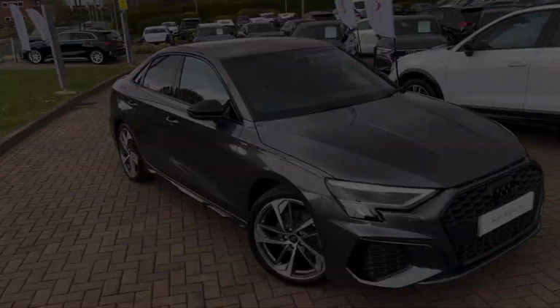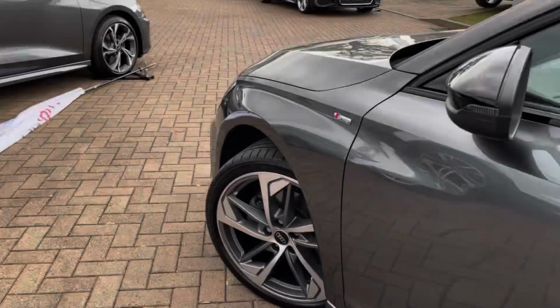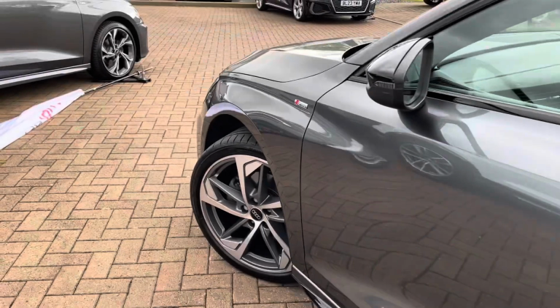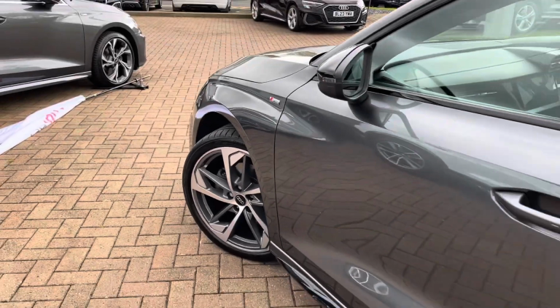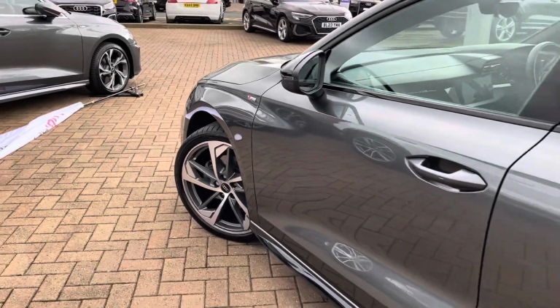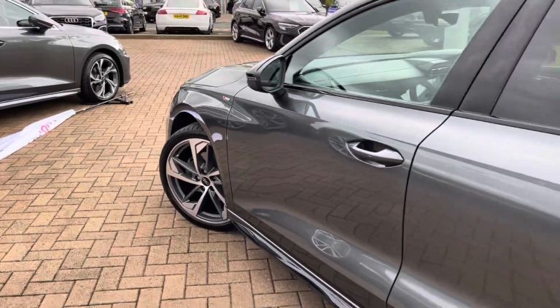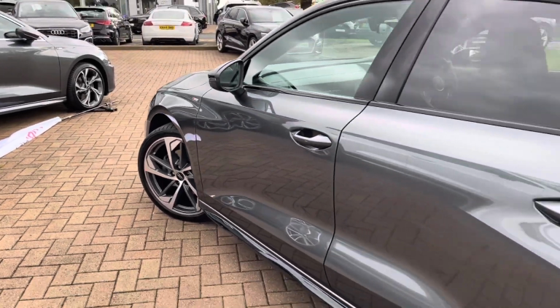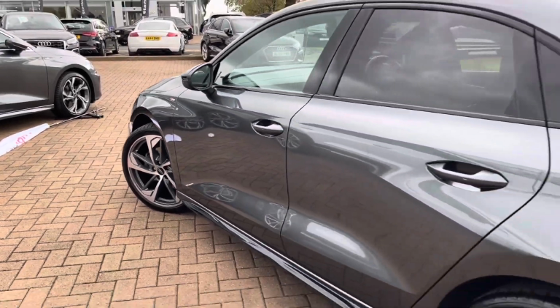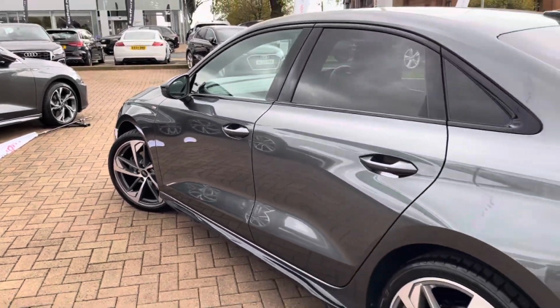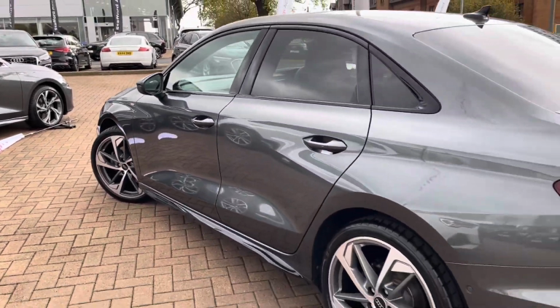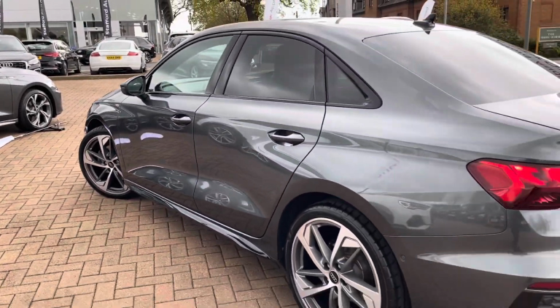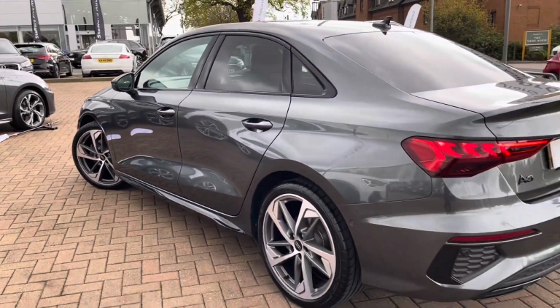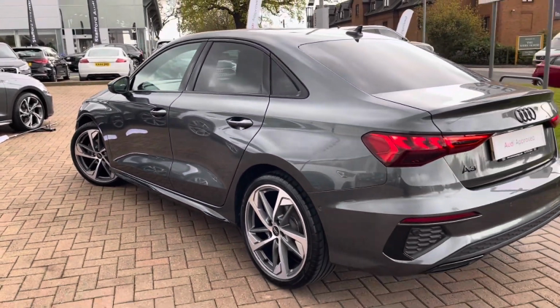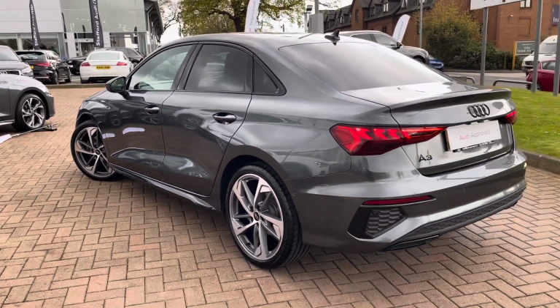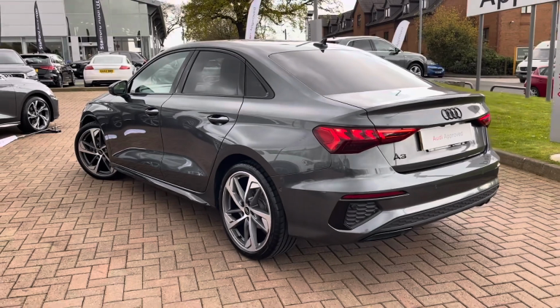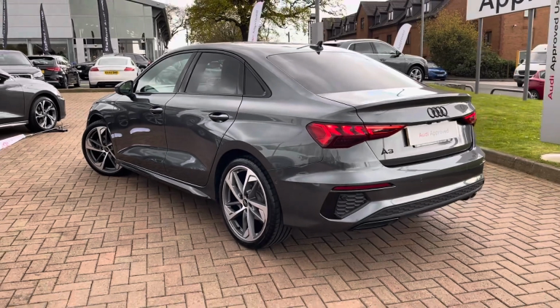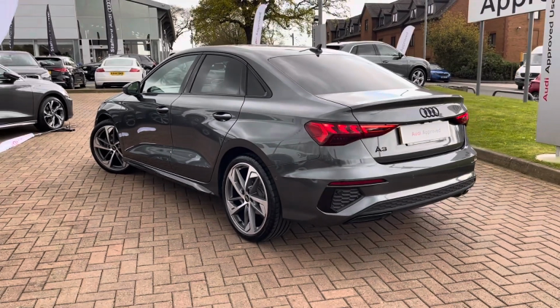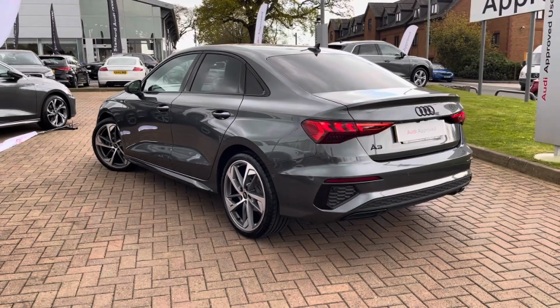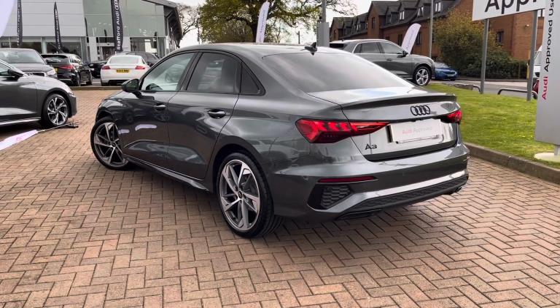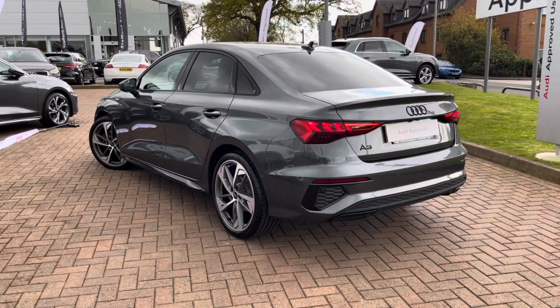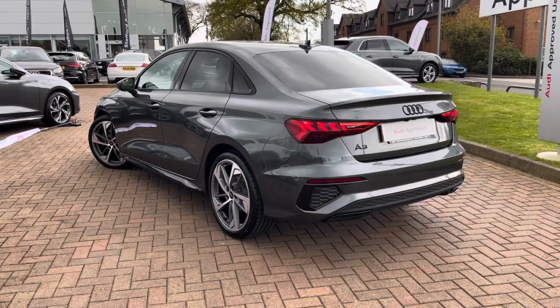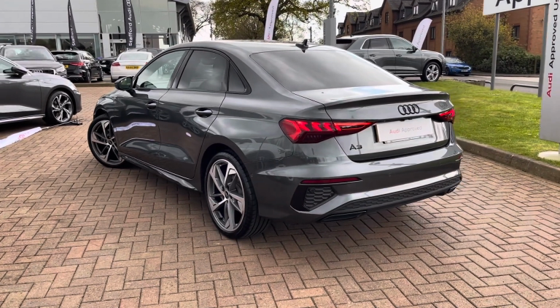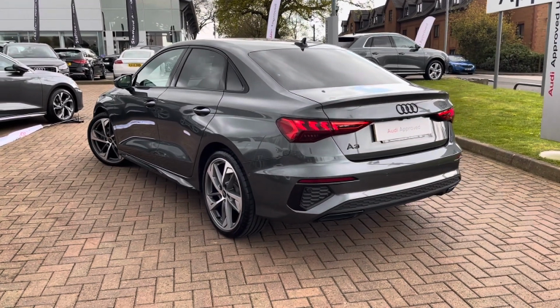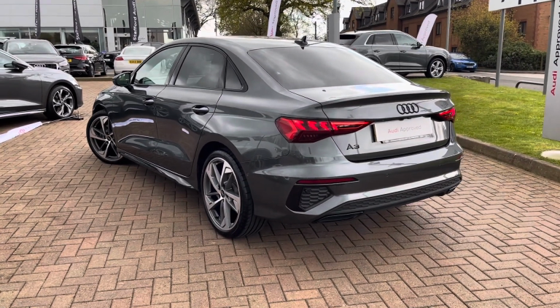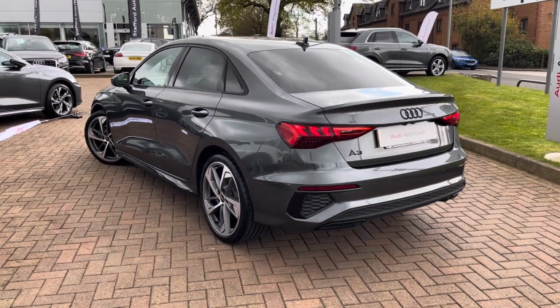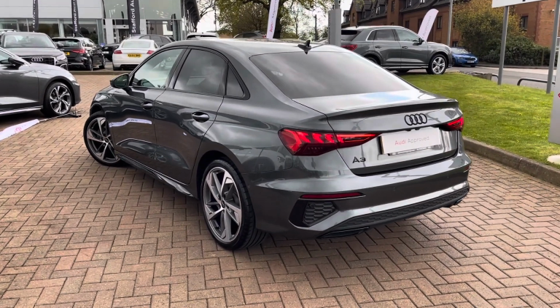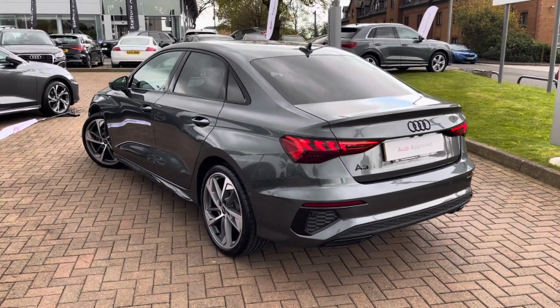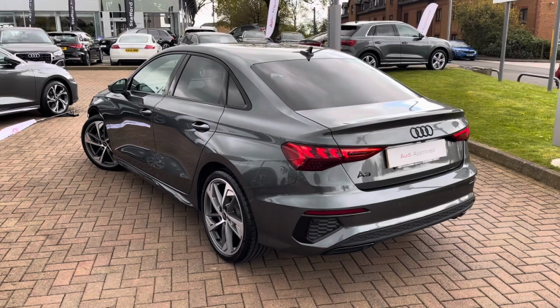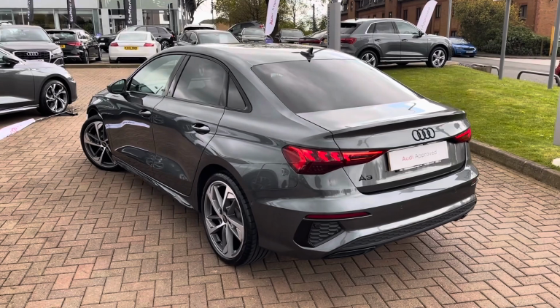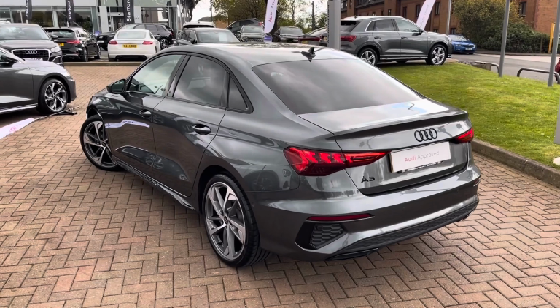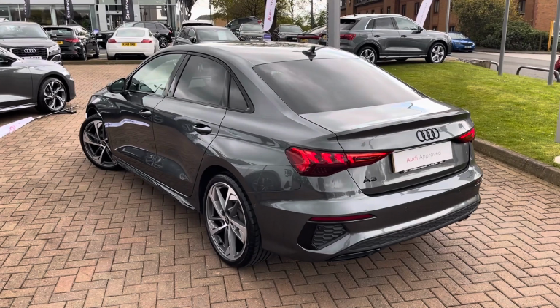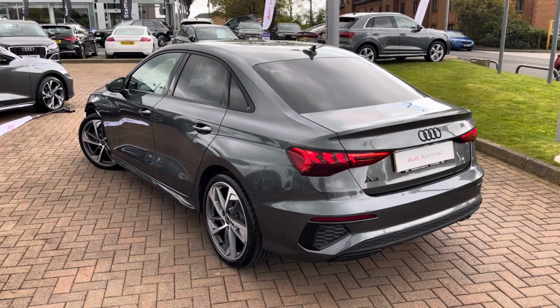With this being the 35TDI, you get a 2-litre diesel engine with 147bhp and 360Nm of torque, which gets you from 0-60 in around 8 seconds and onto a top speed of 142mph.